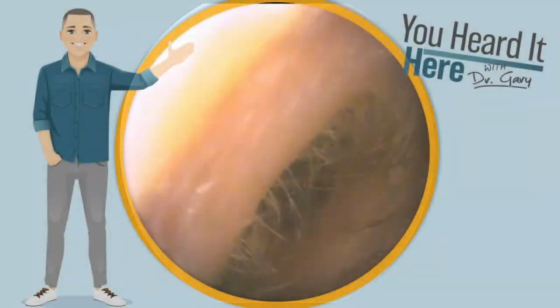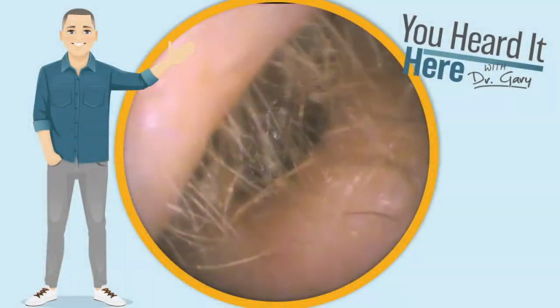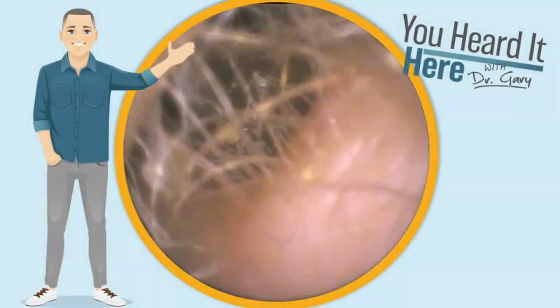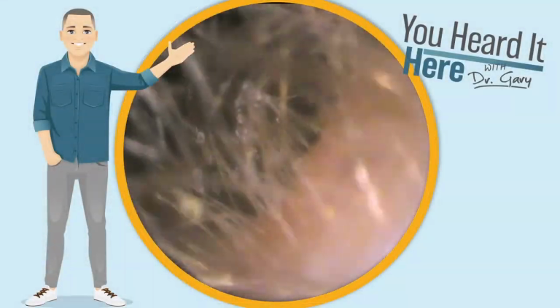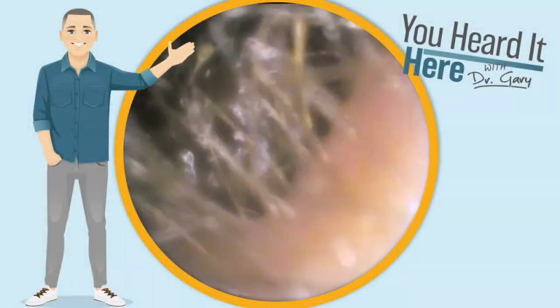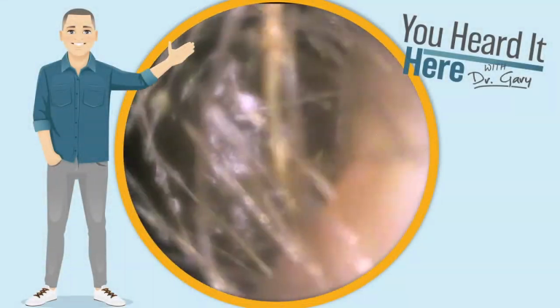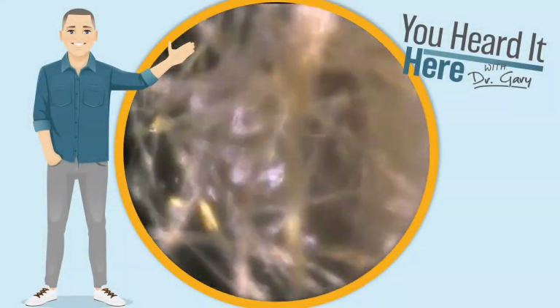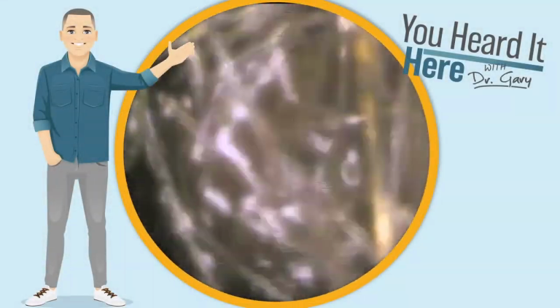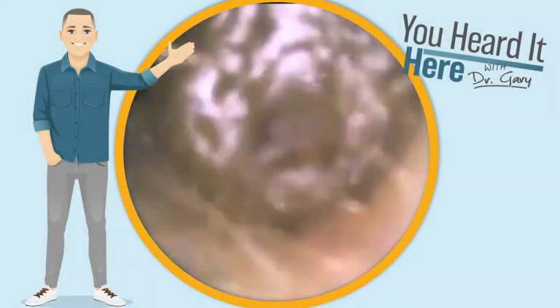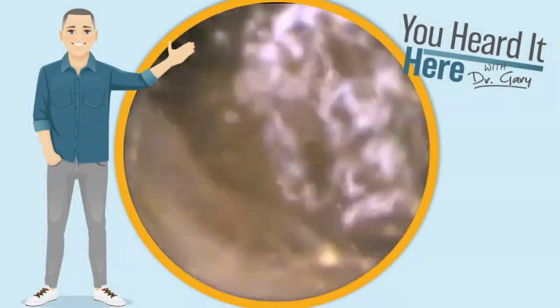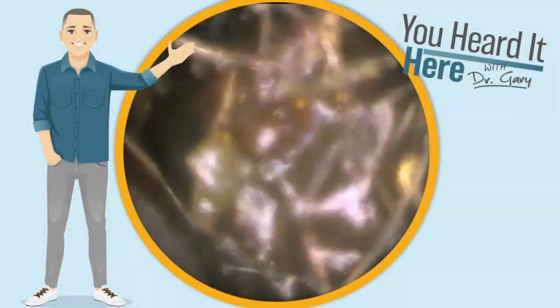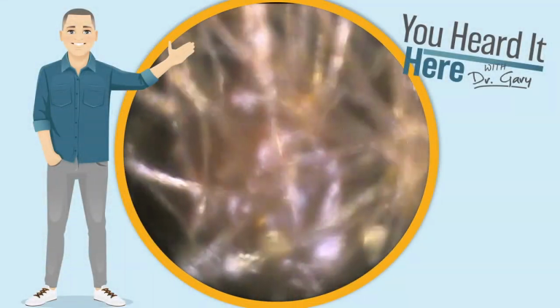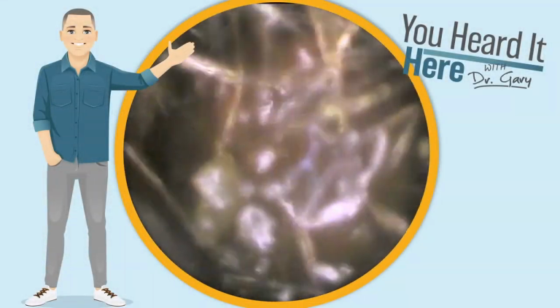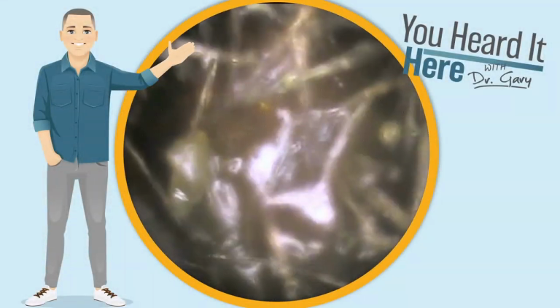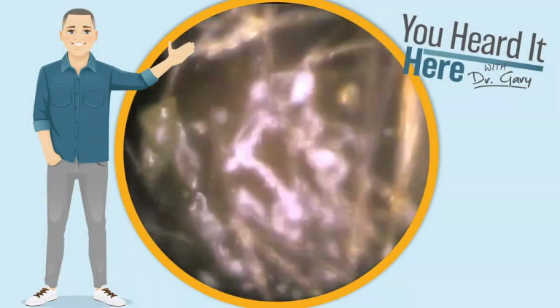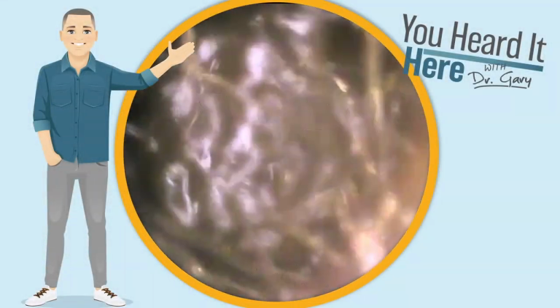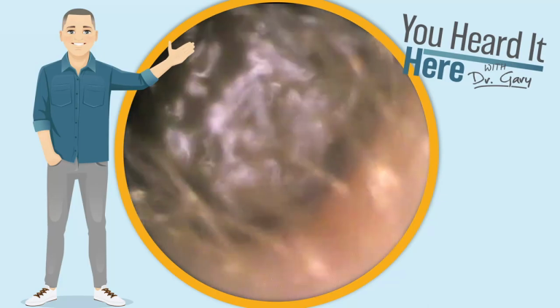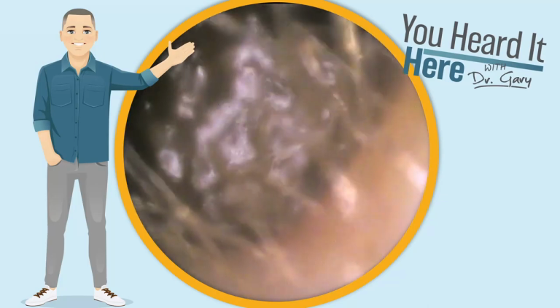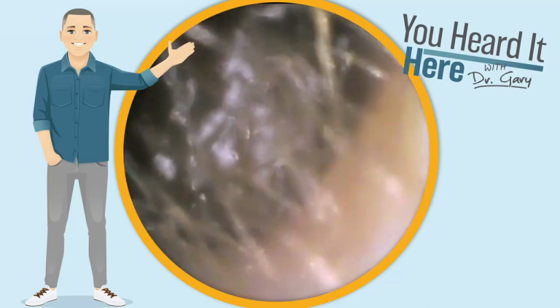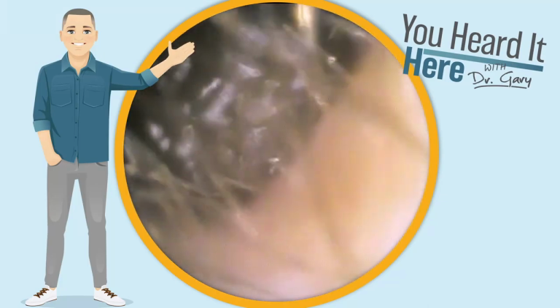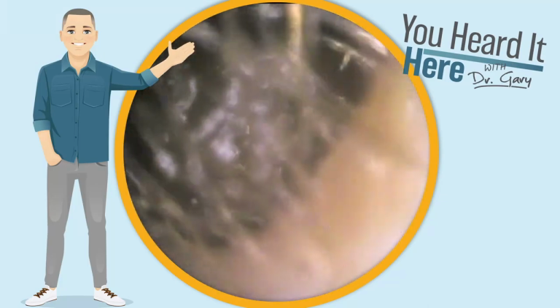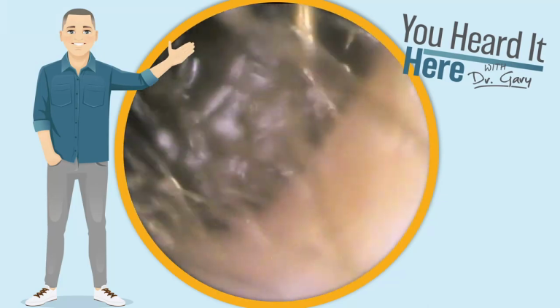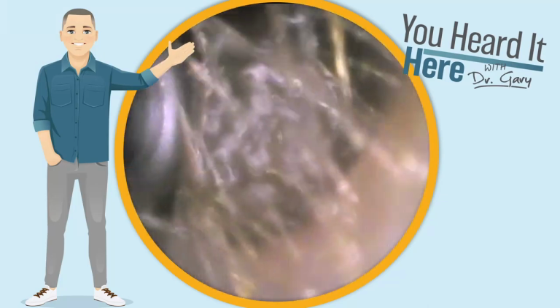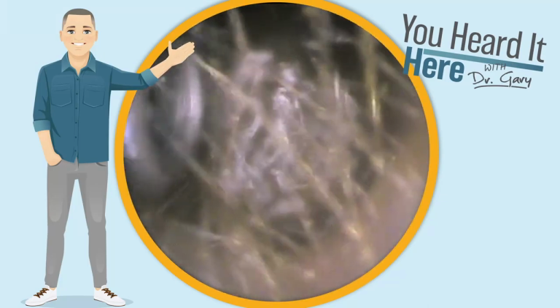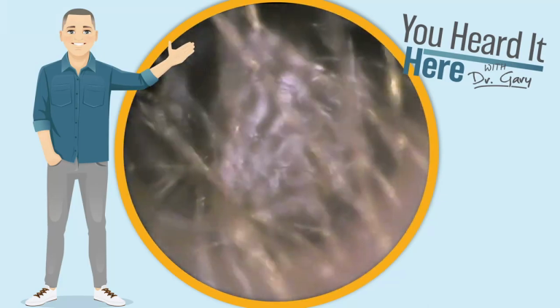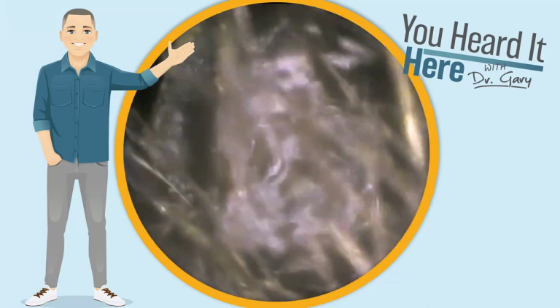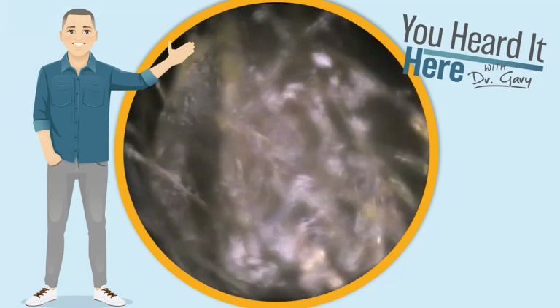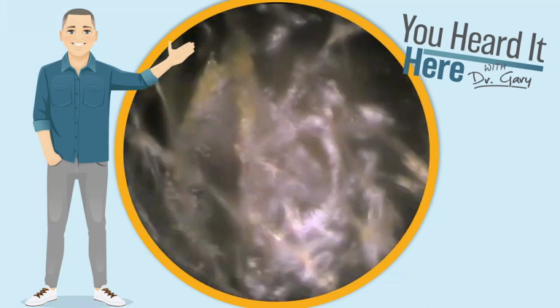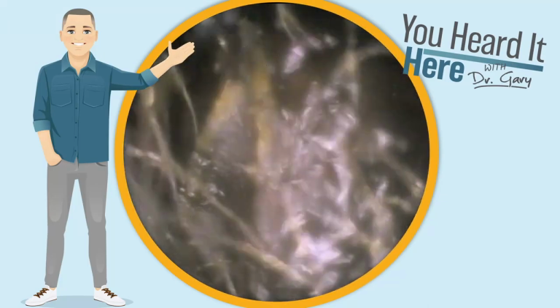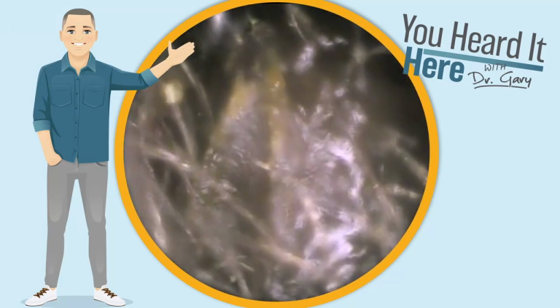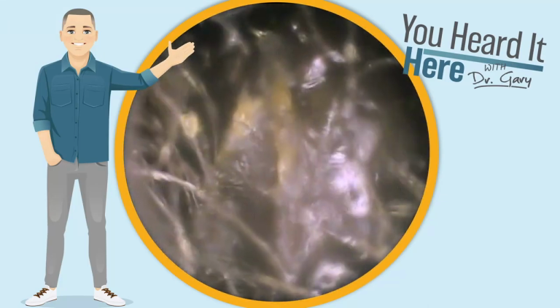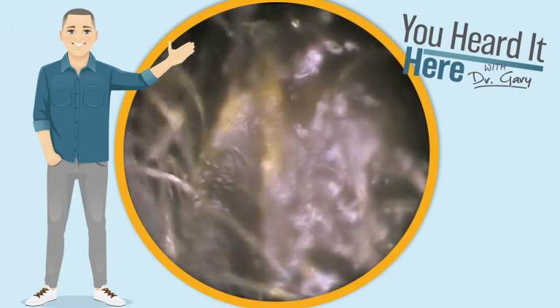Welcome back to You Heard It Here with Dr. Gary. Today we're going to look at four ears — two patients — and they each have very different types of wax.